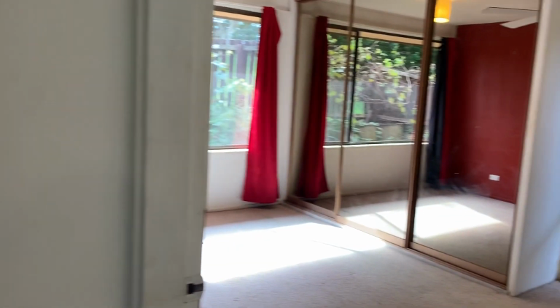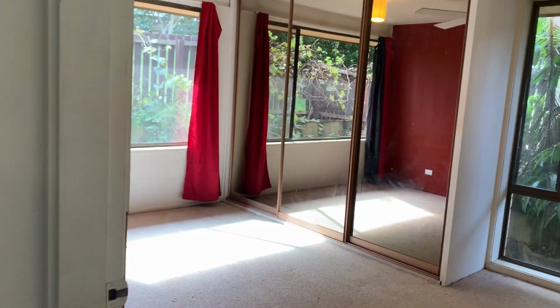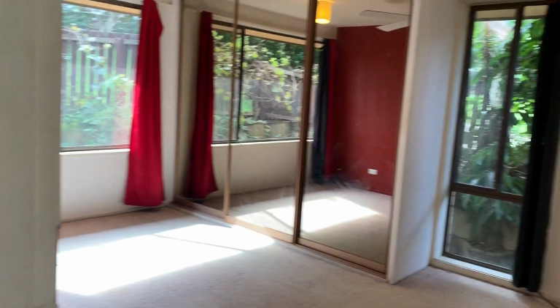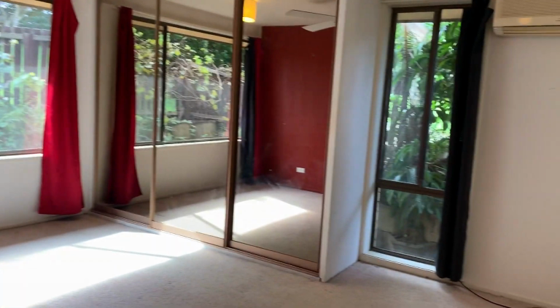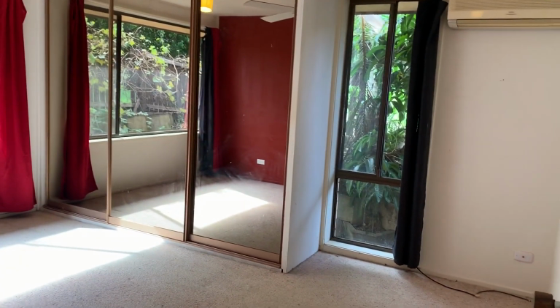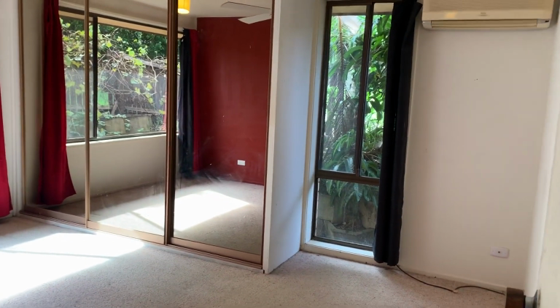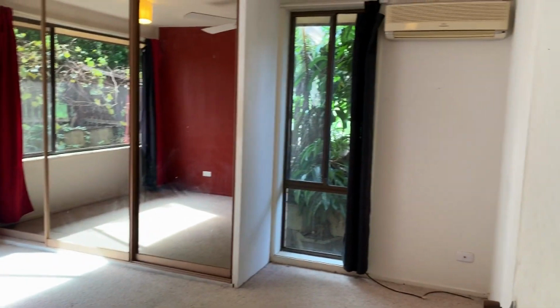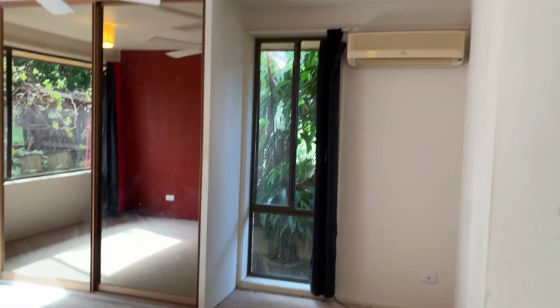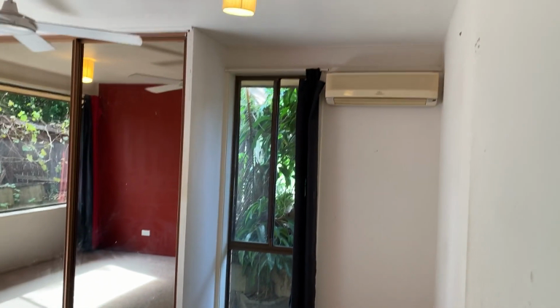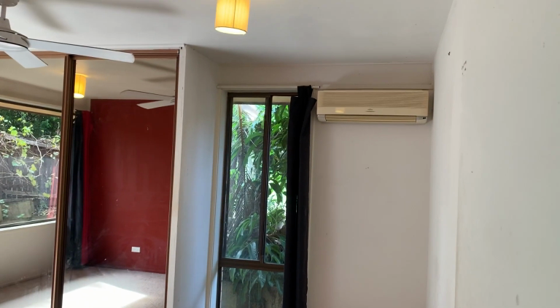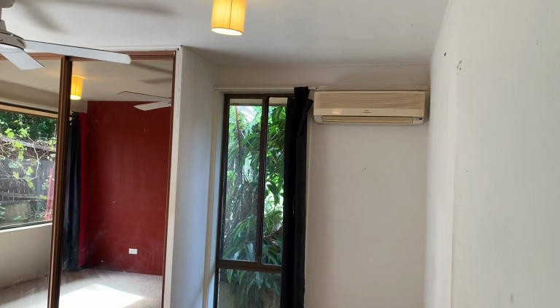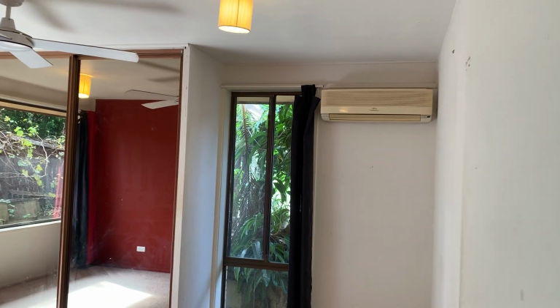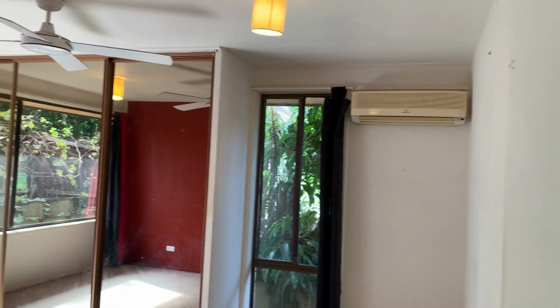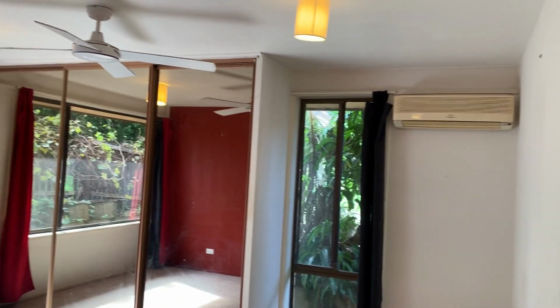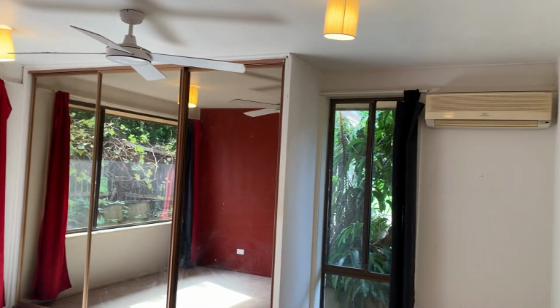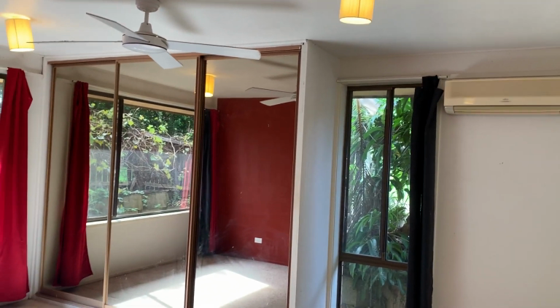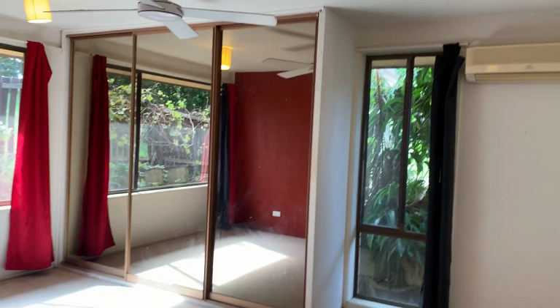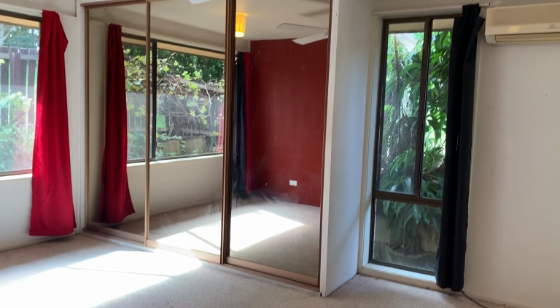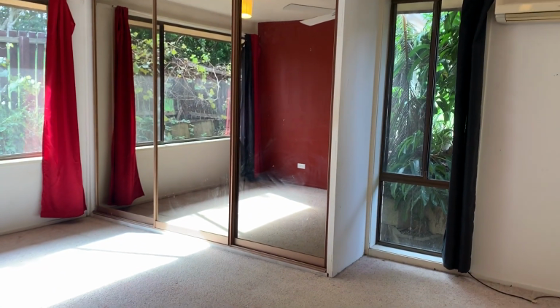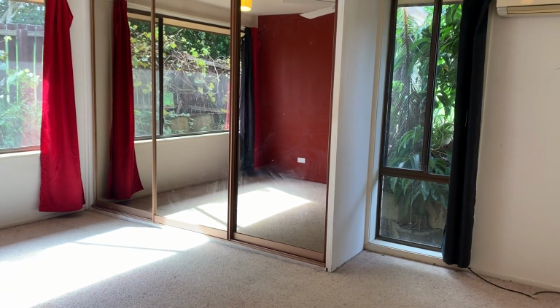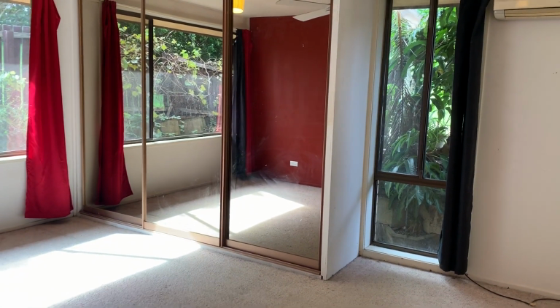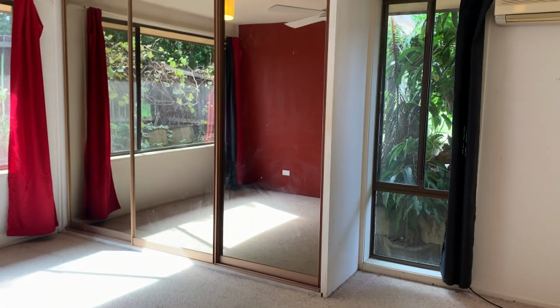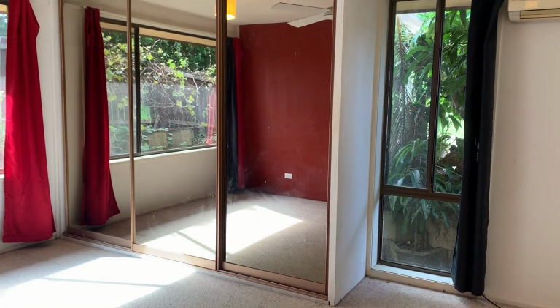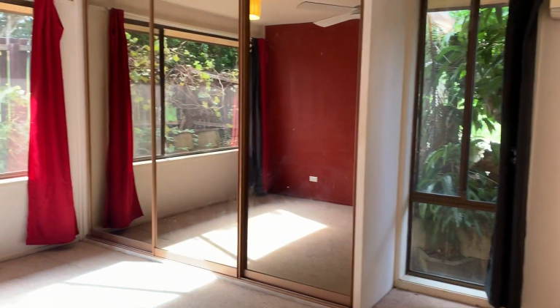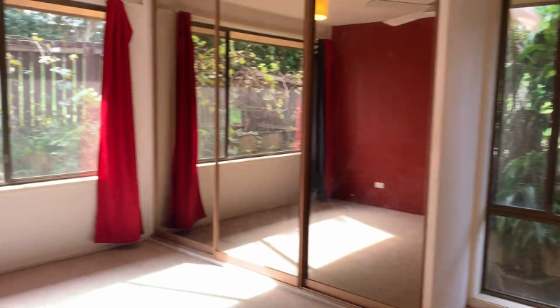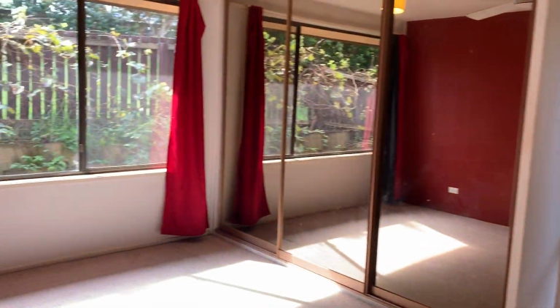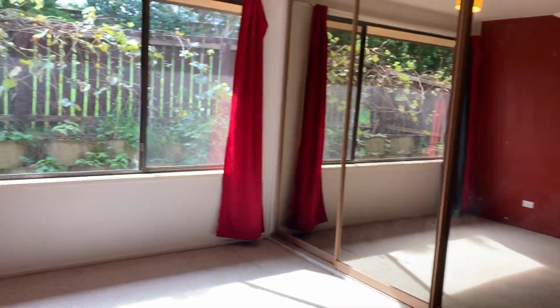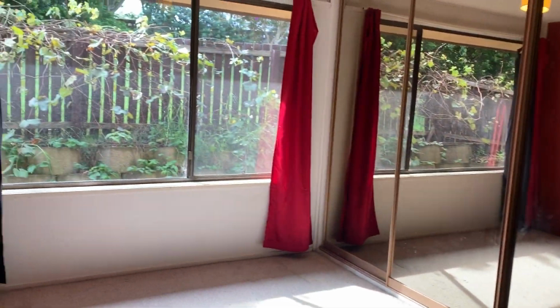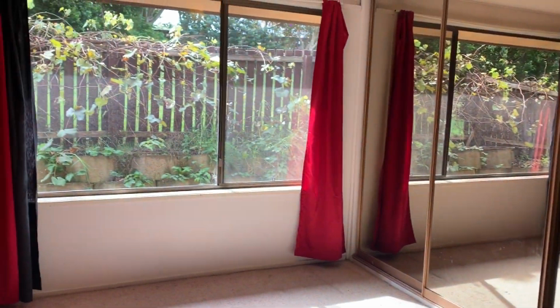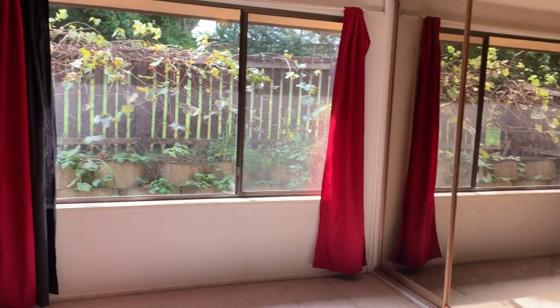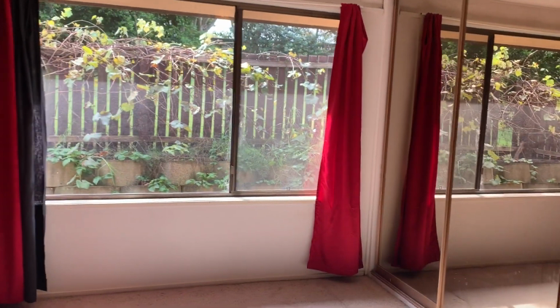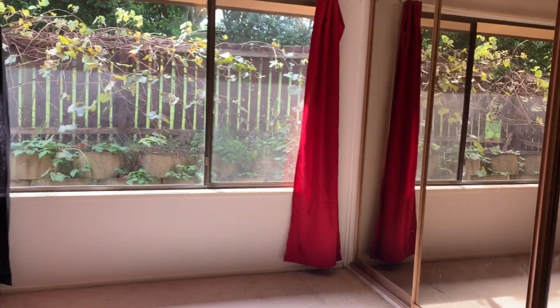To your right you have your master bedroom, which has air conditioning, fan, and built-in wardrobe. Large windows which give lots of natural light.